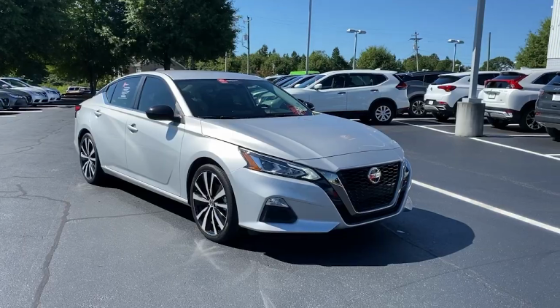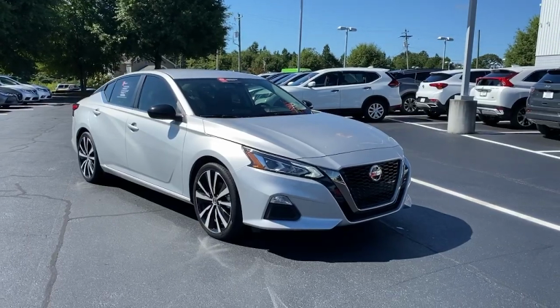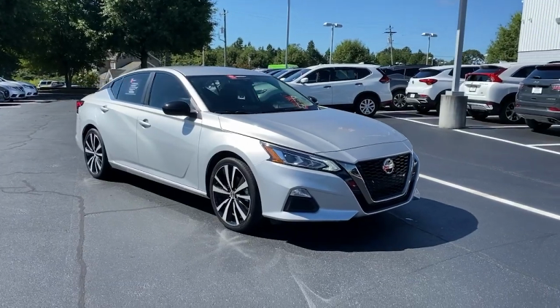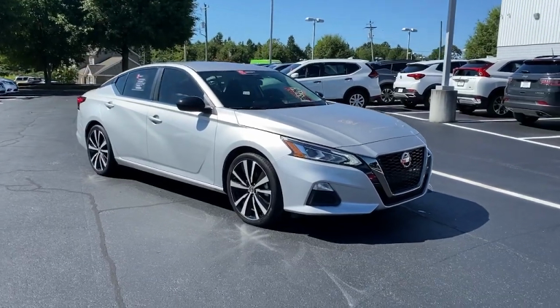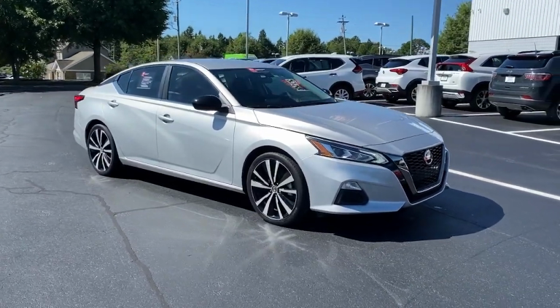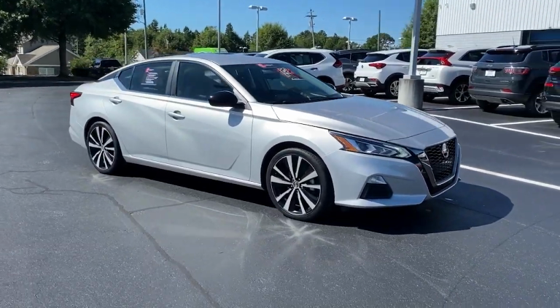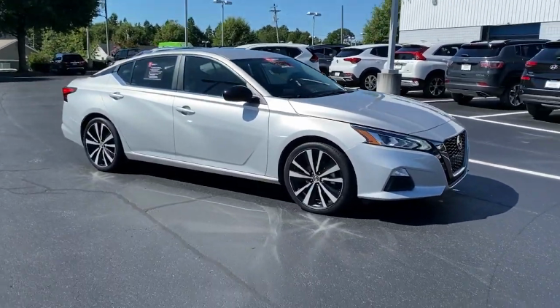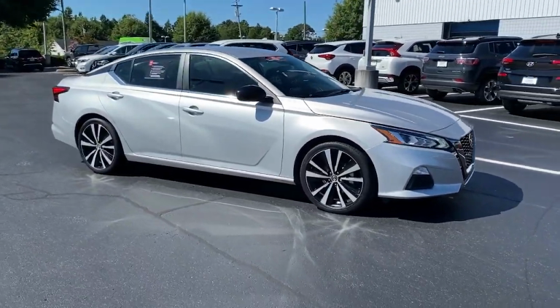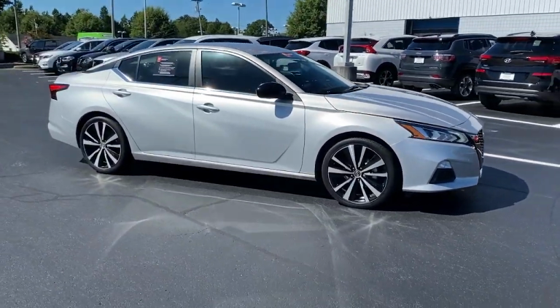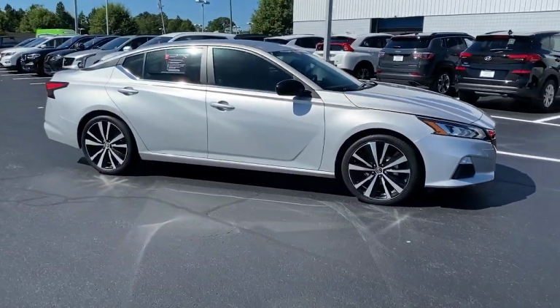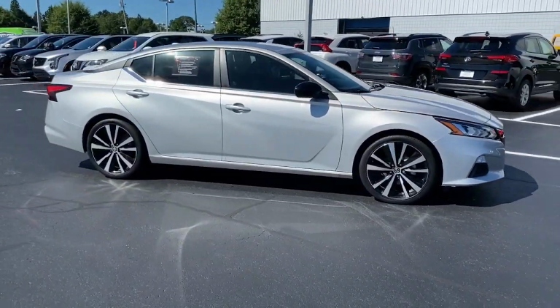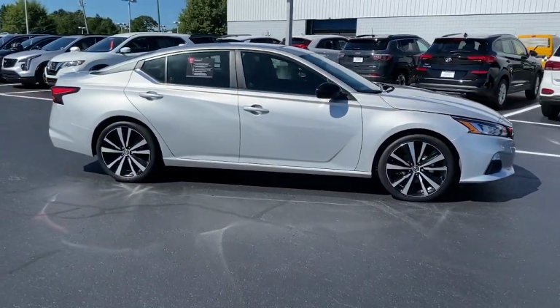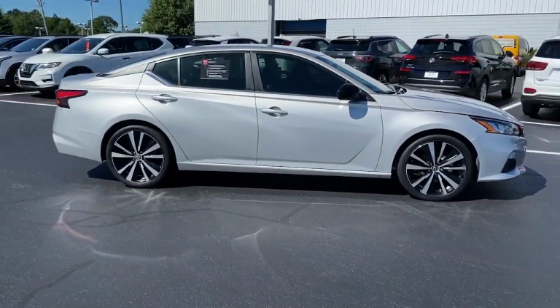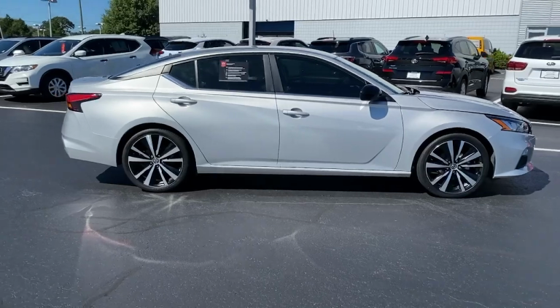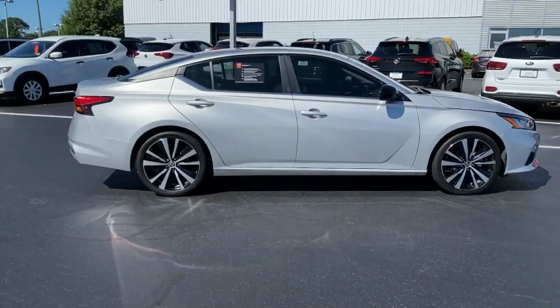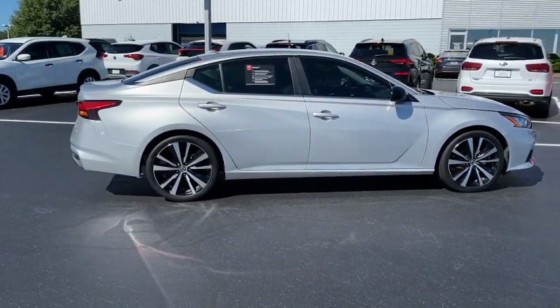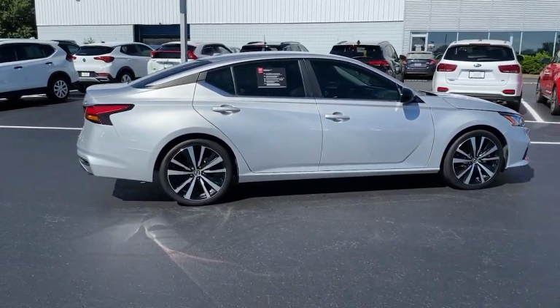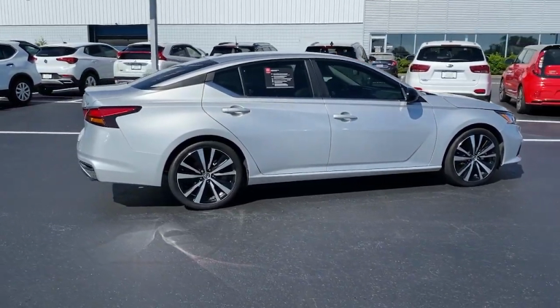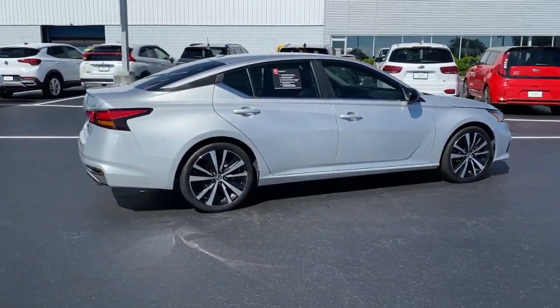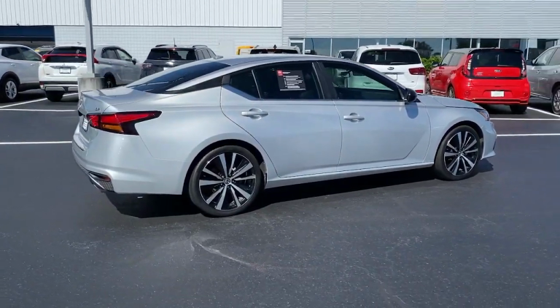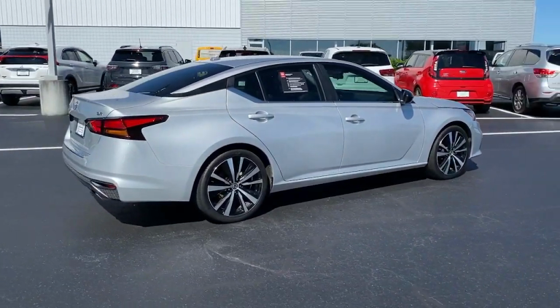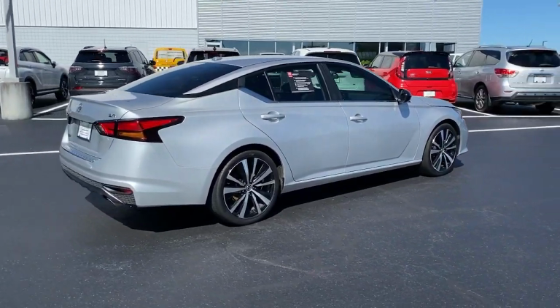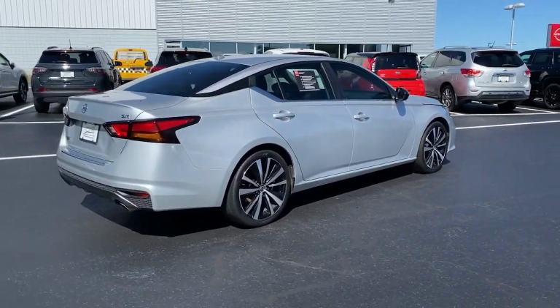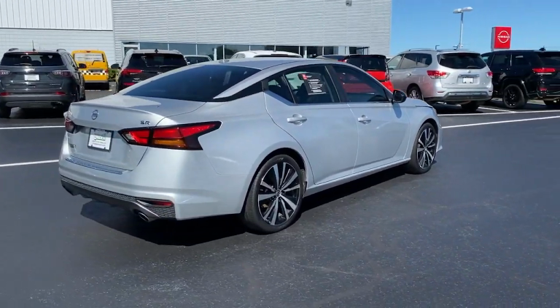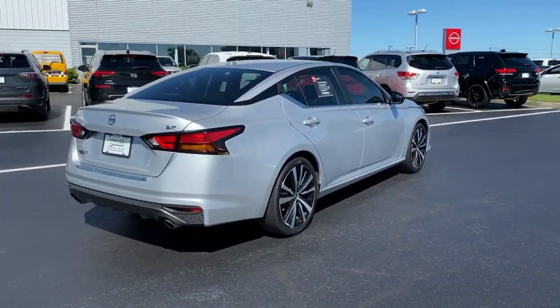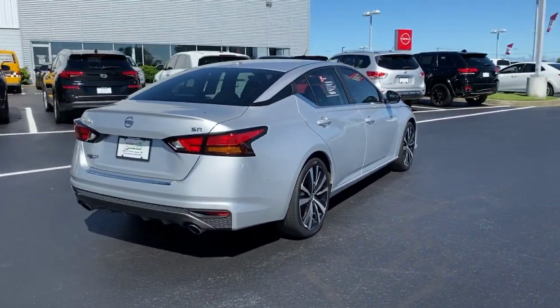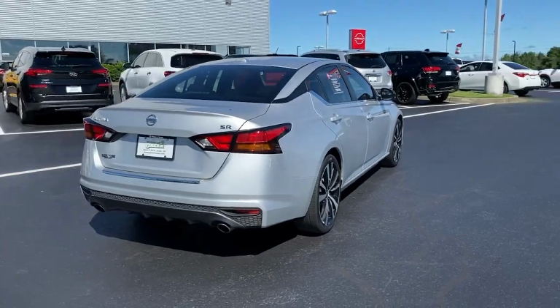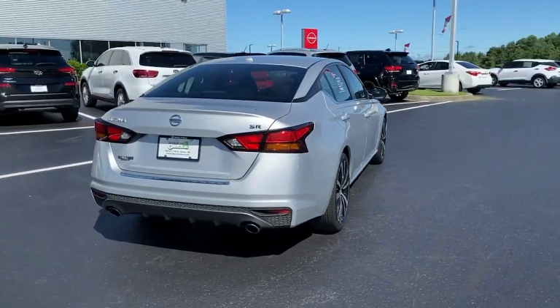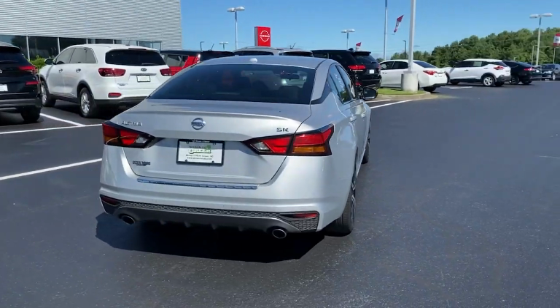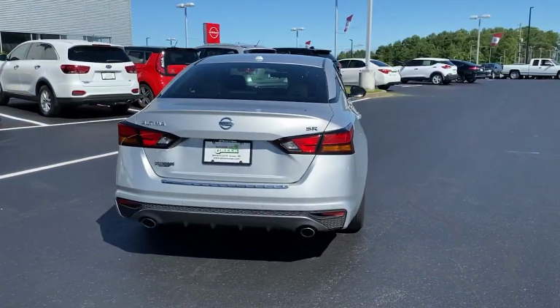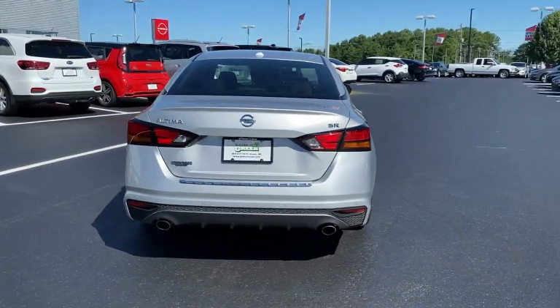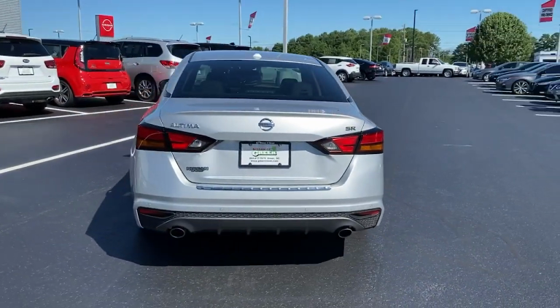Get into the 2020 Nissan Altima. This vehicle is an outstanding buy with fewer than 20,000 miles on the odometer. Get all the features you want and need in this multi-talented Altima.